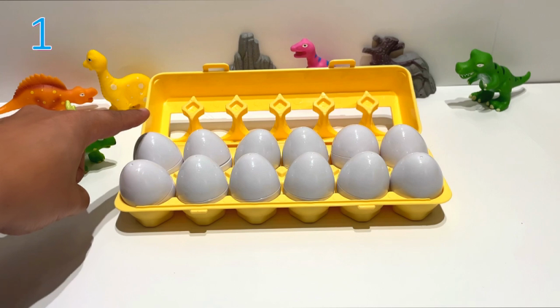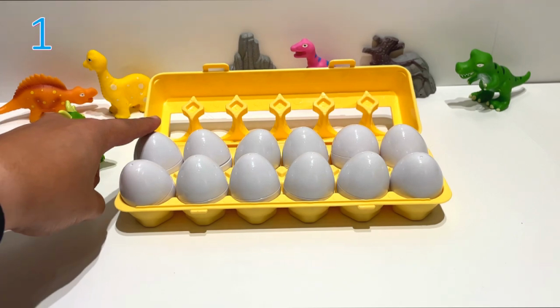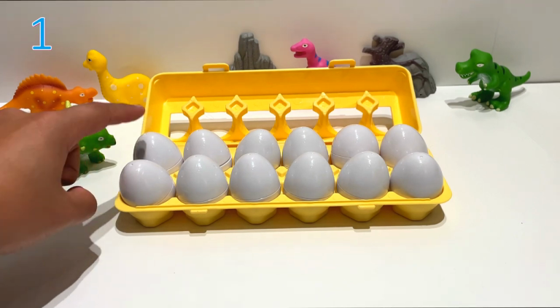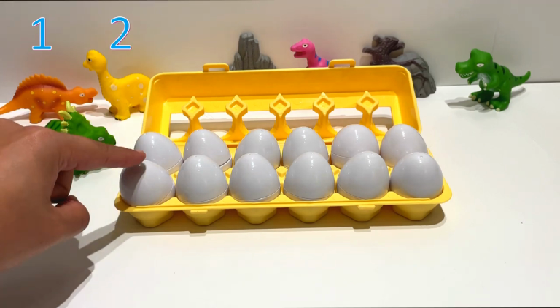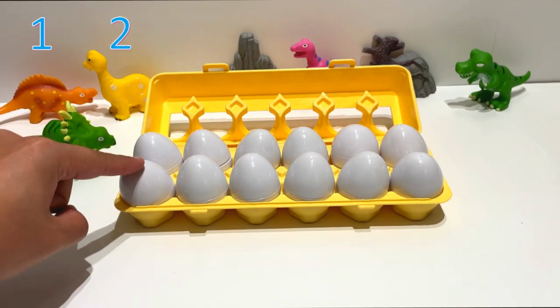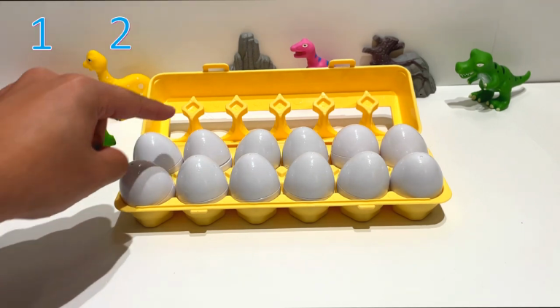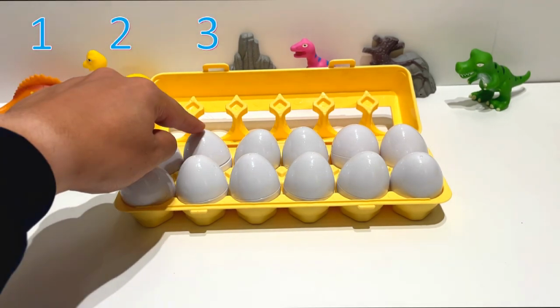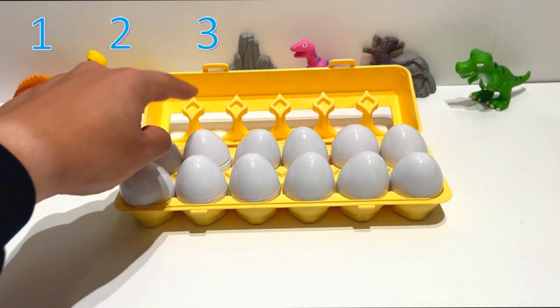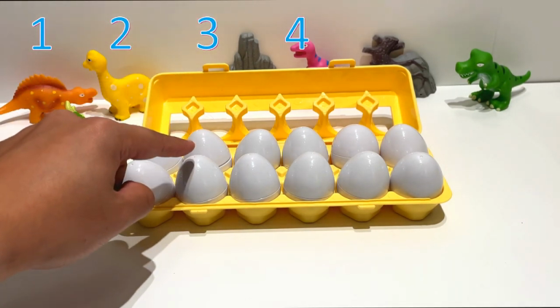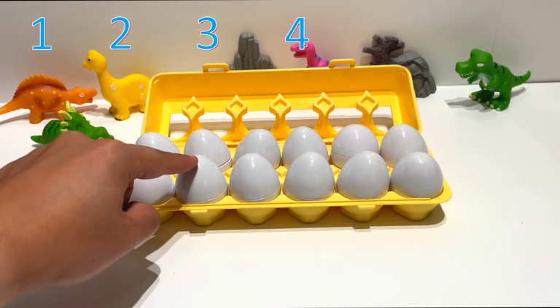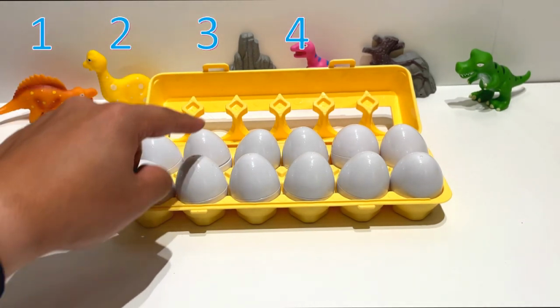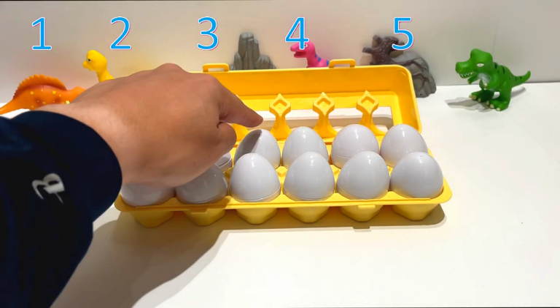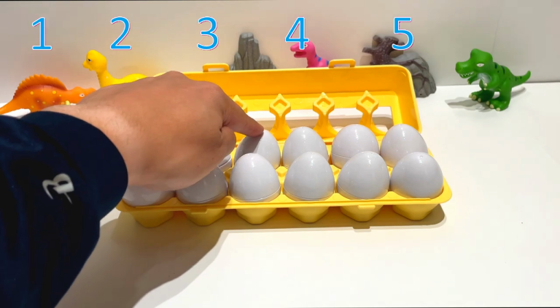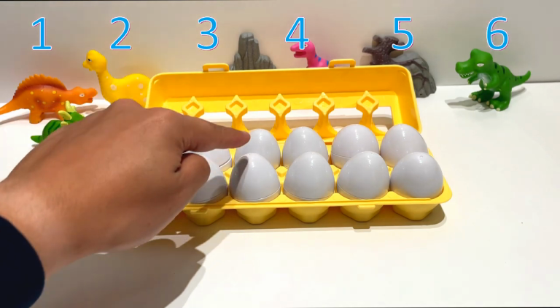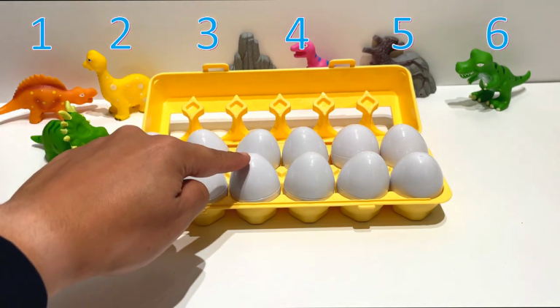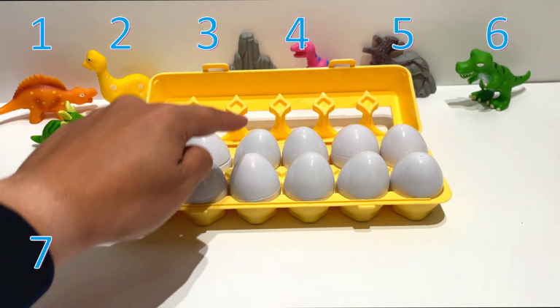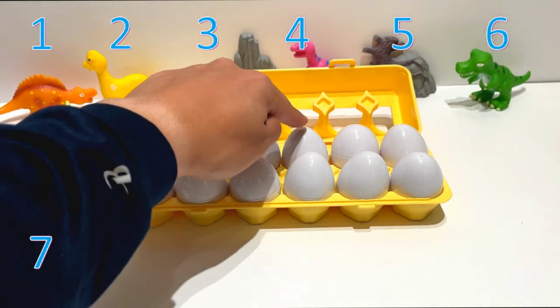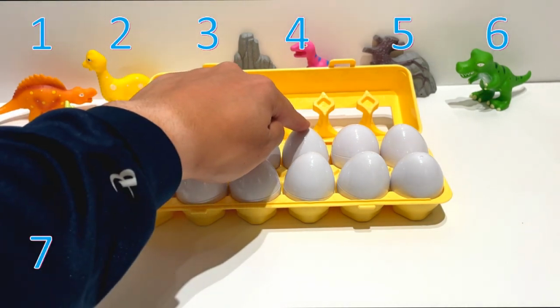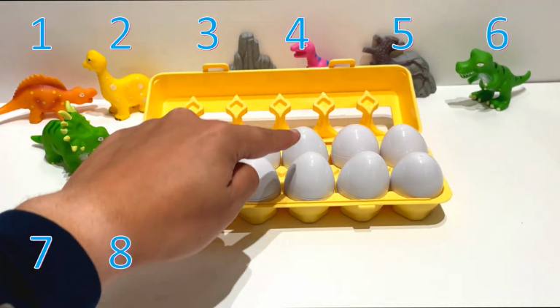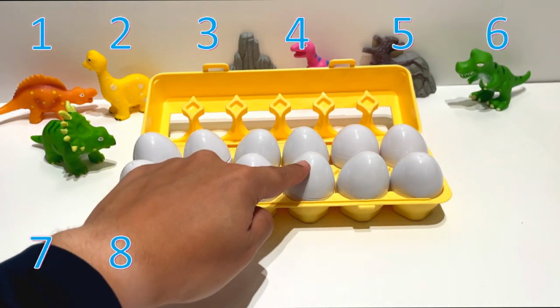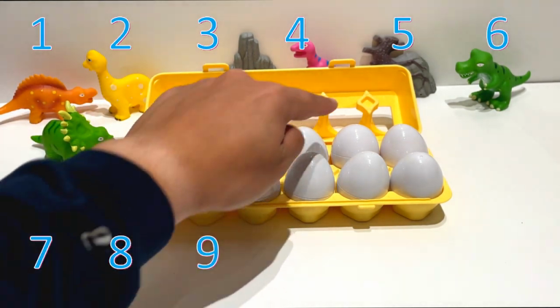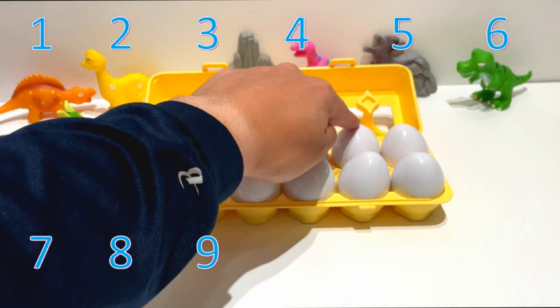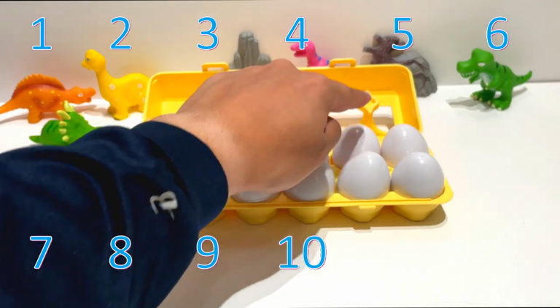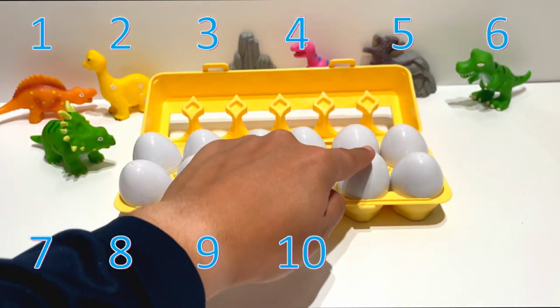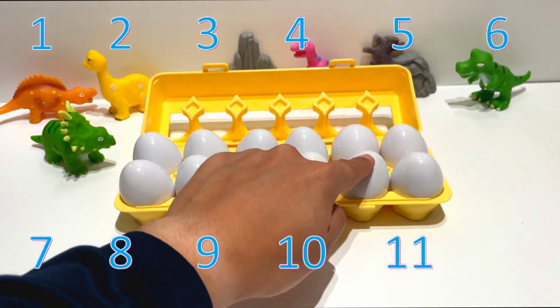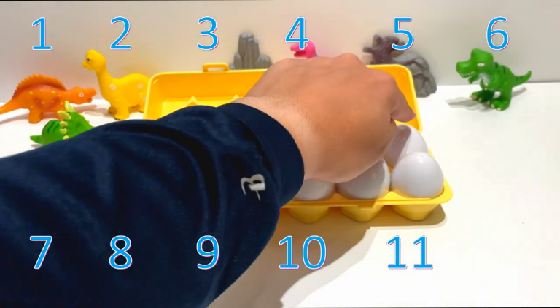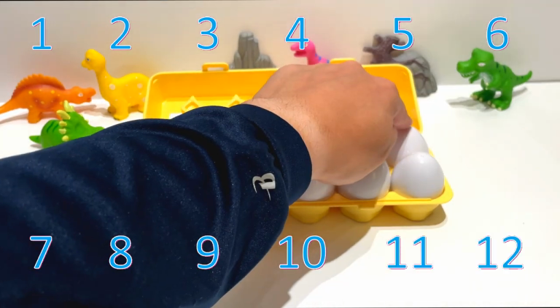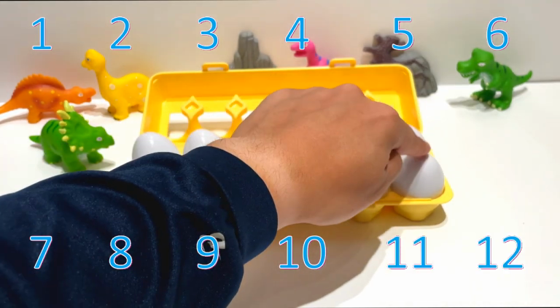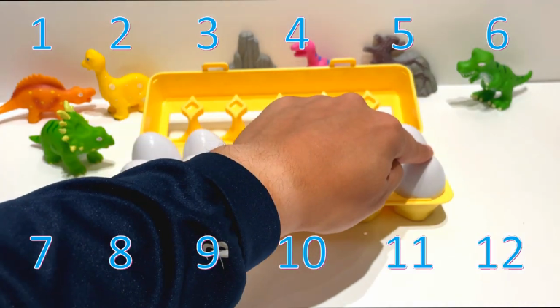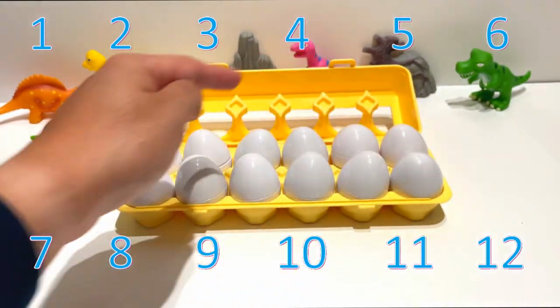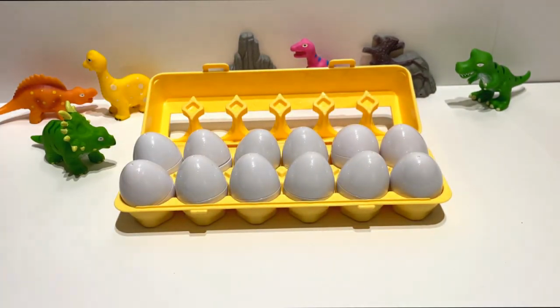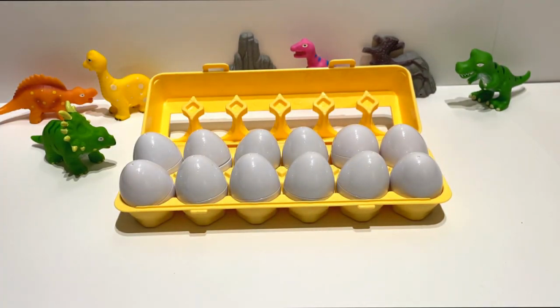1, 2, 3, 4, 5, 6, 7, 8, 9, 10, 11, 12! There's 12 eggs!